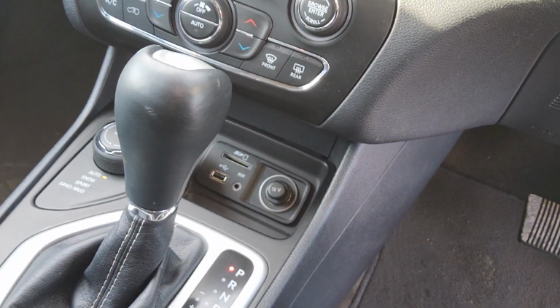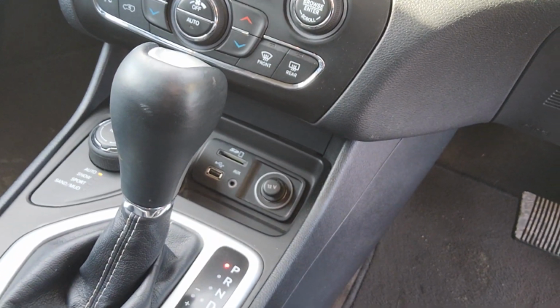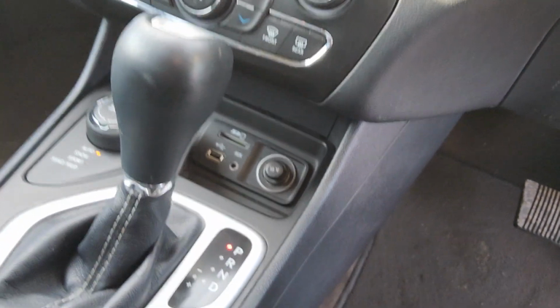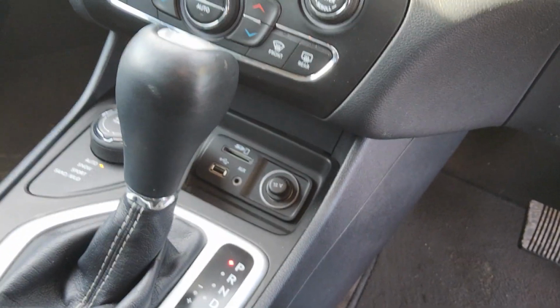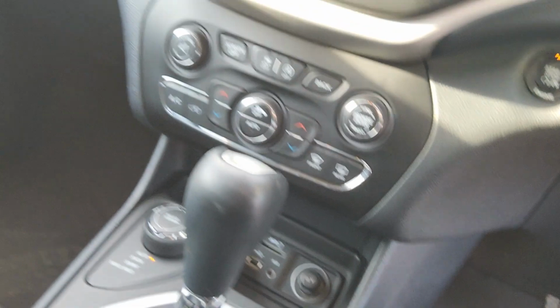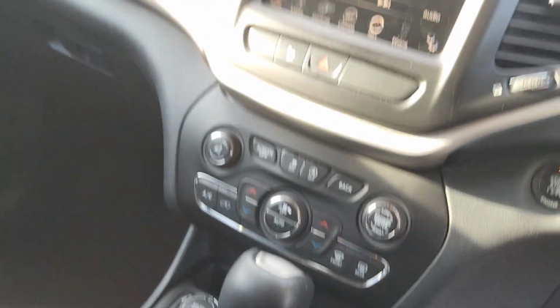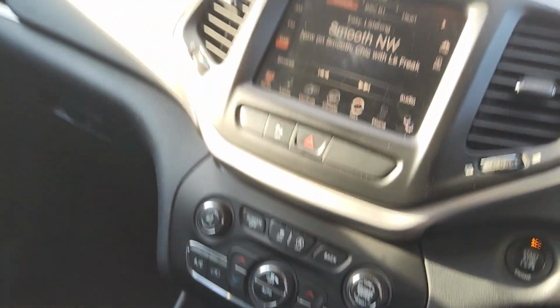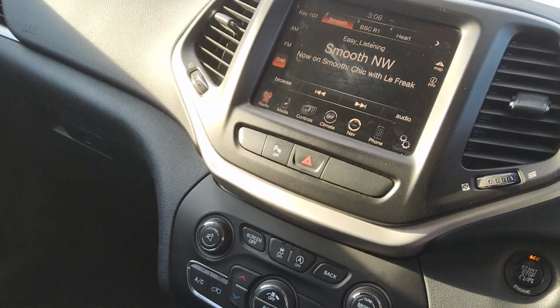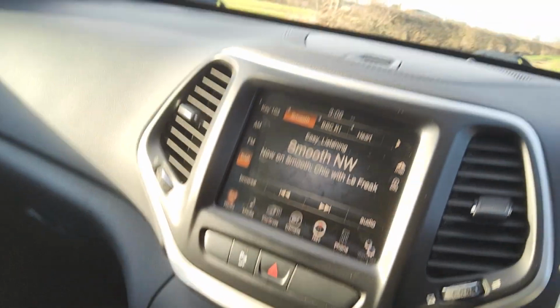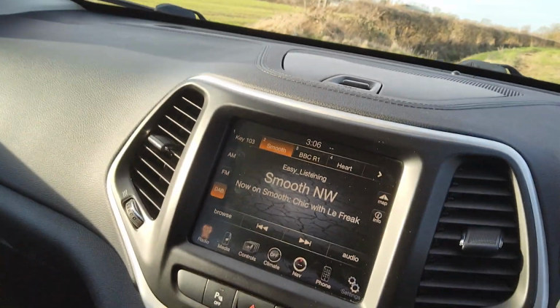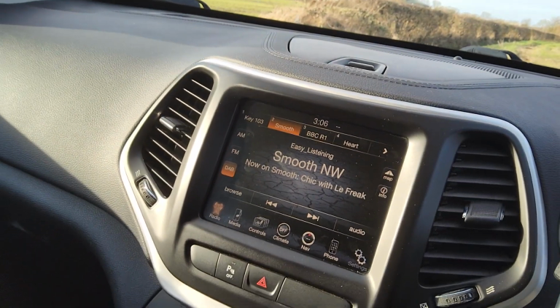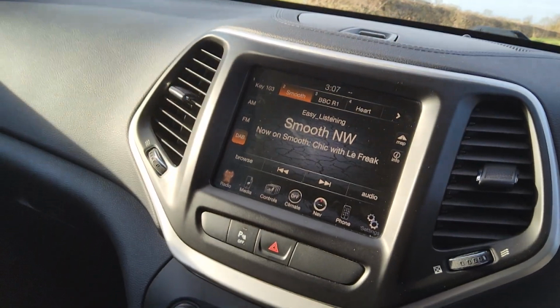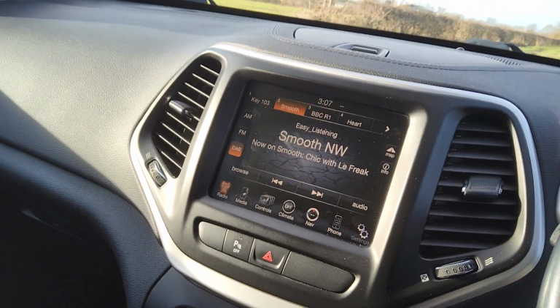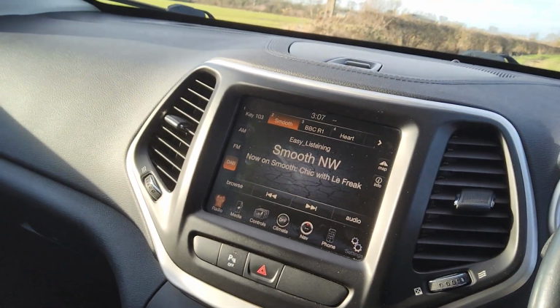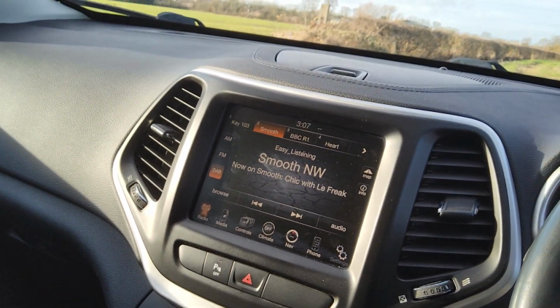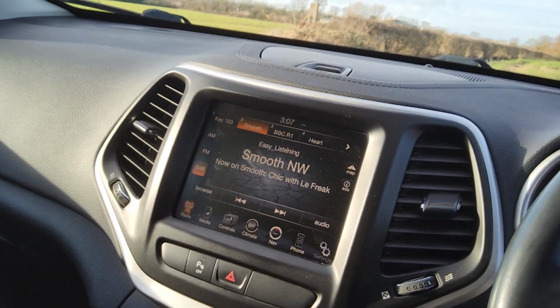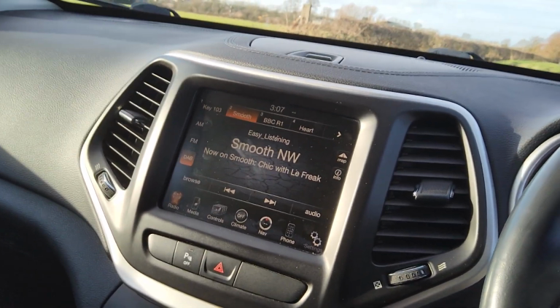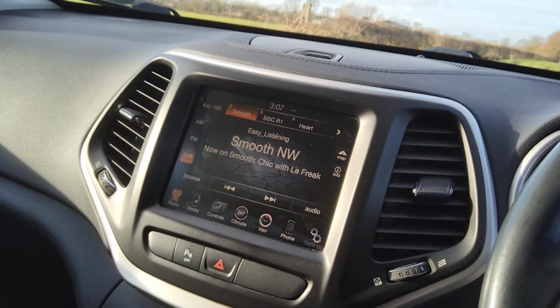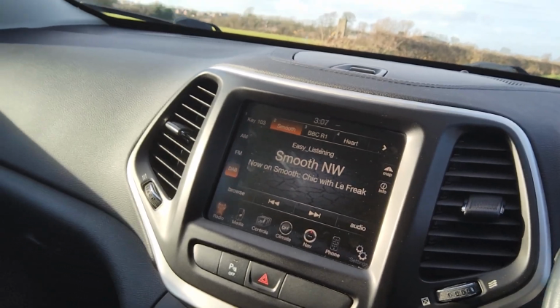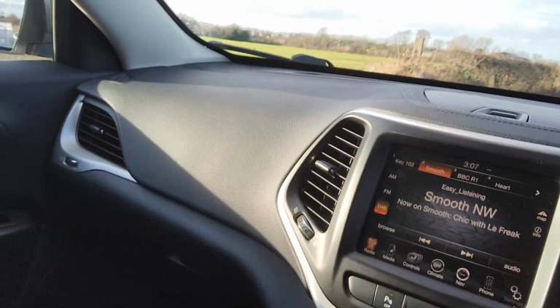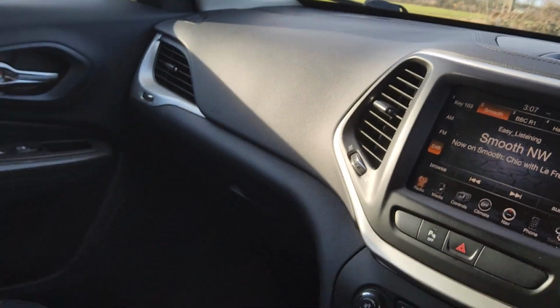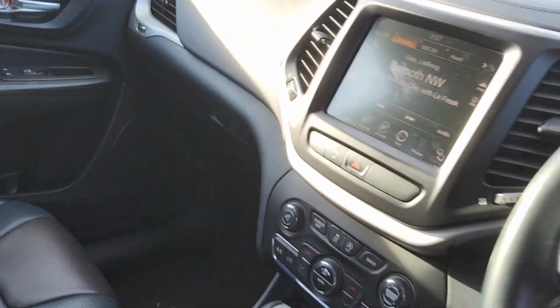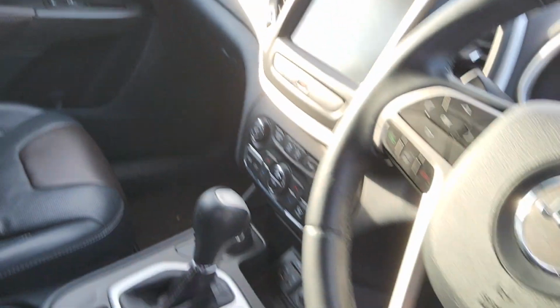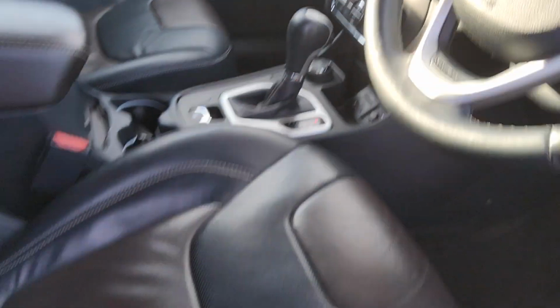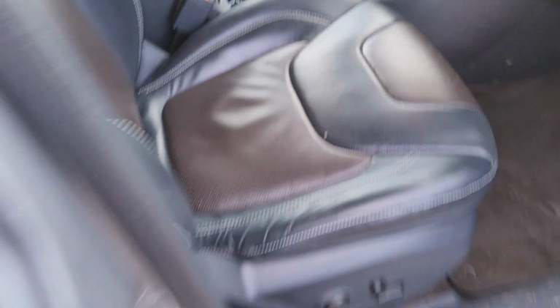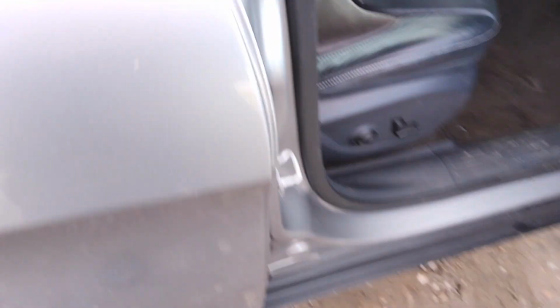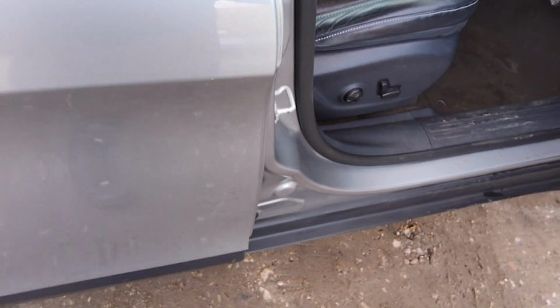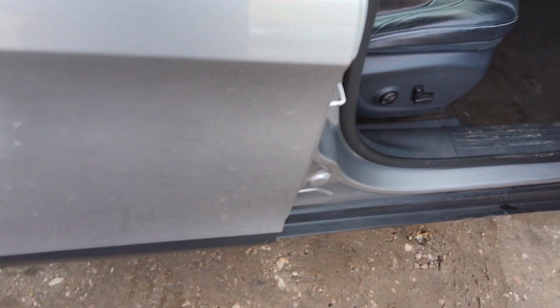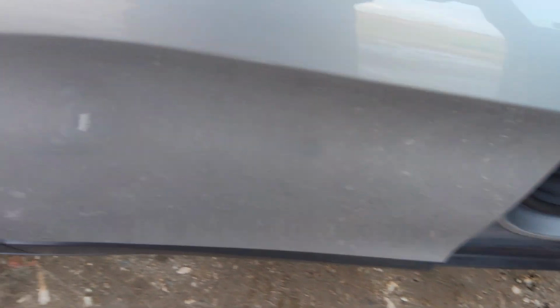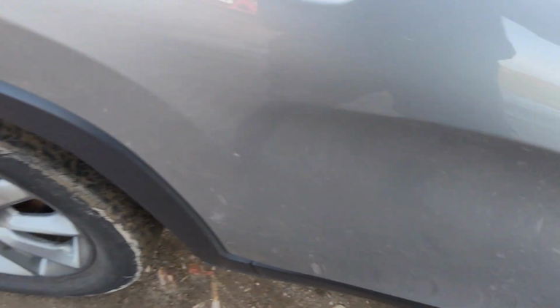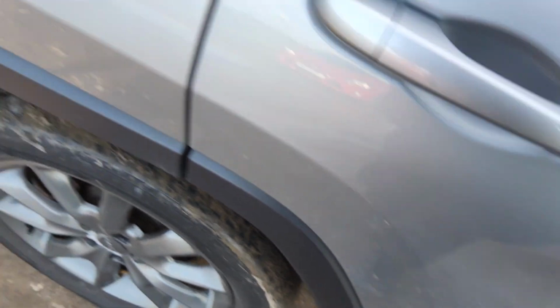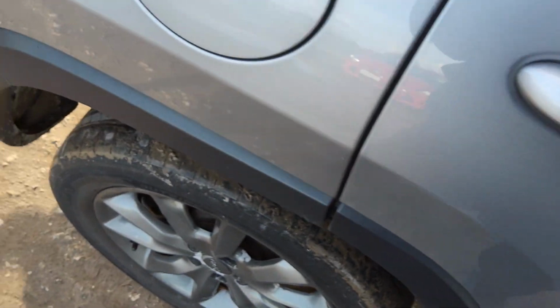USB, SD card, 12 volt, DAB radio, and nav. Heated and cooled seats — it's just amazing. The amount of spec that you get is absolutely unbelievable.